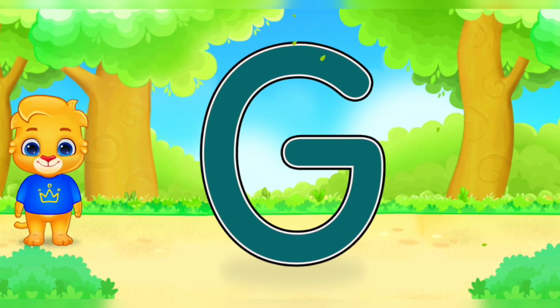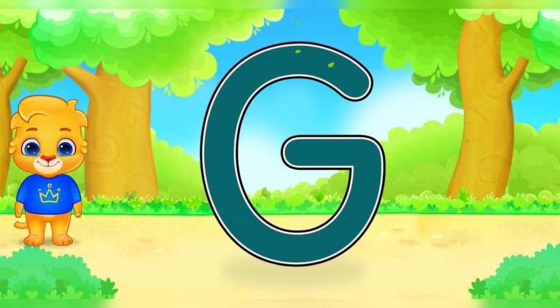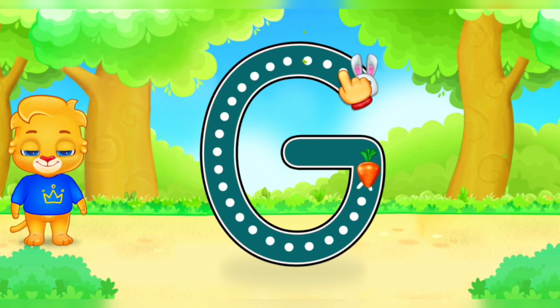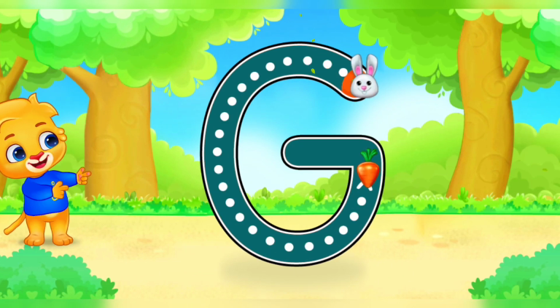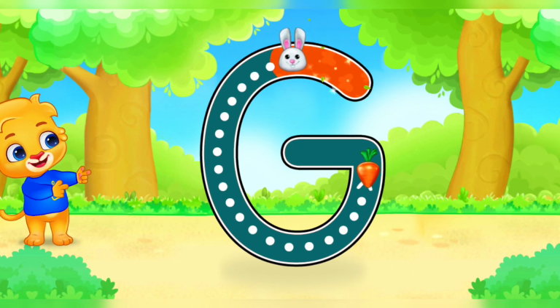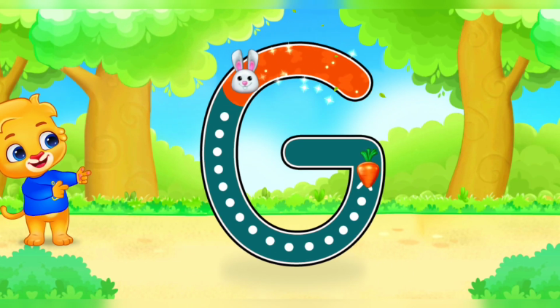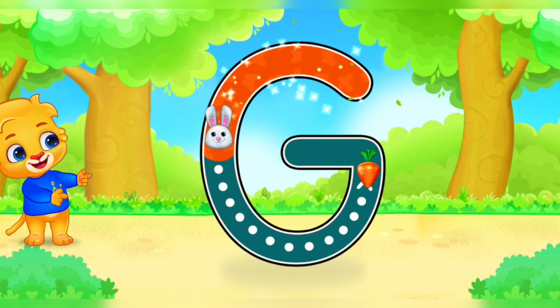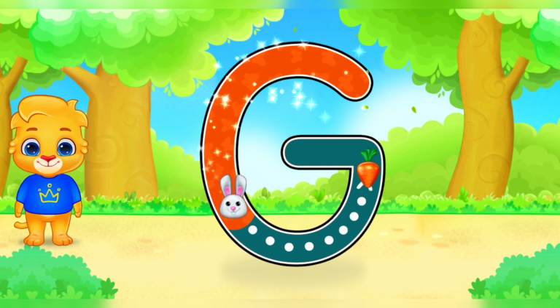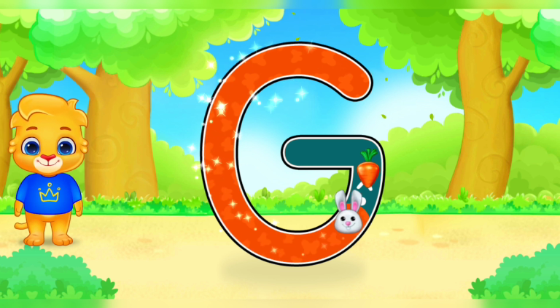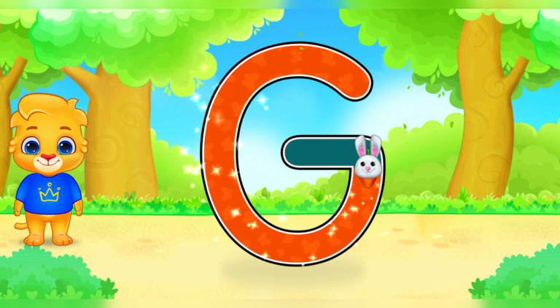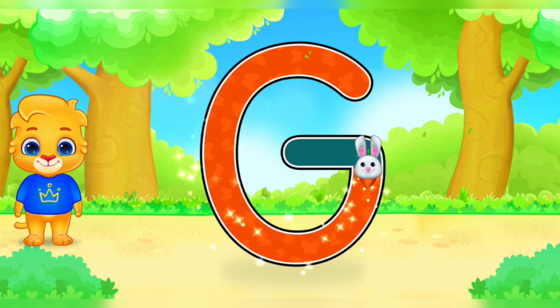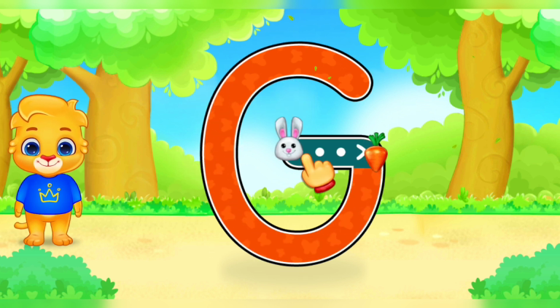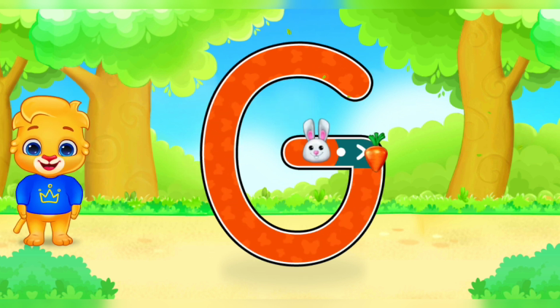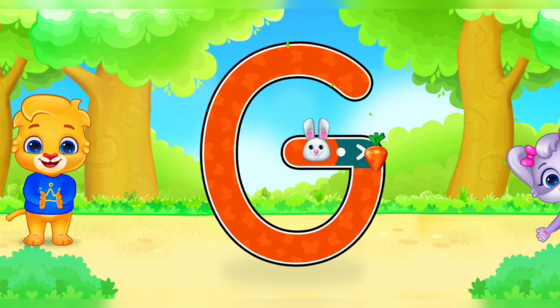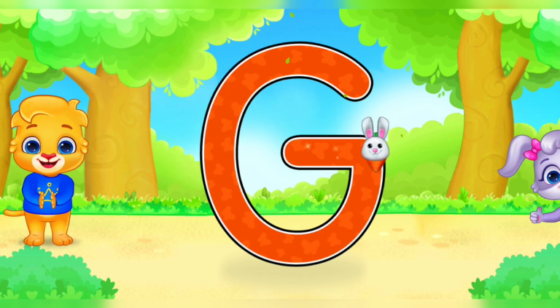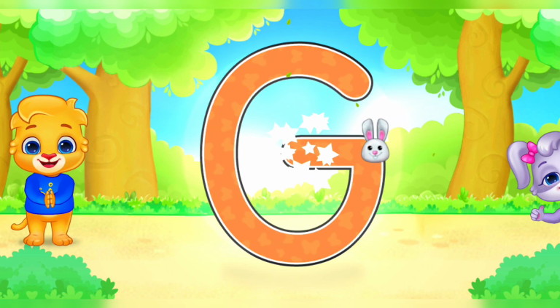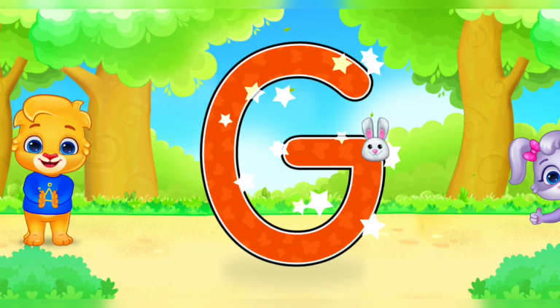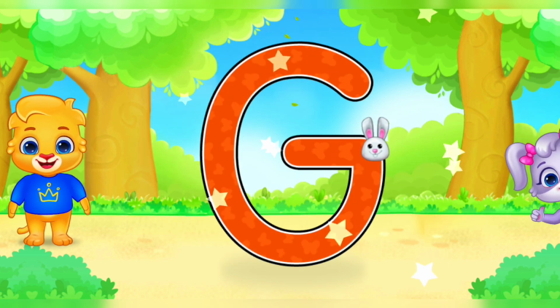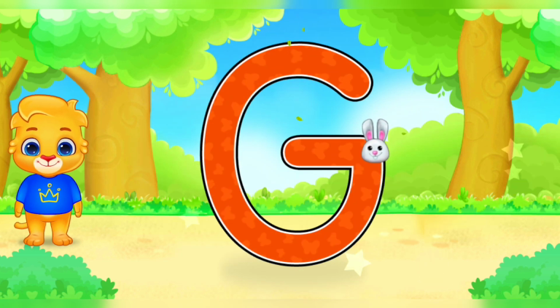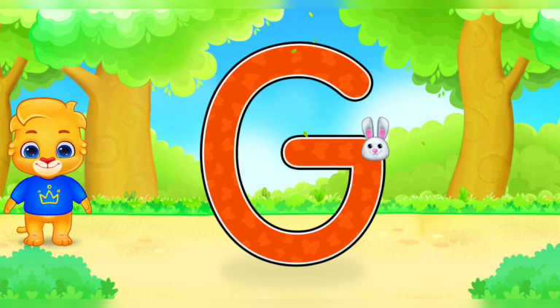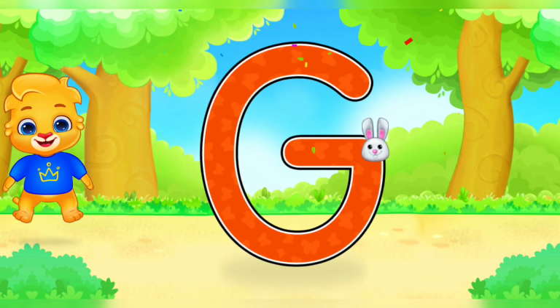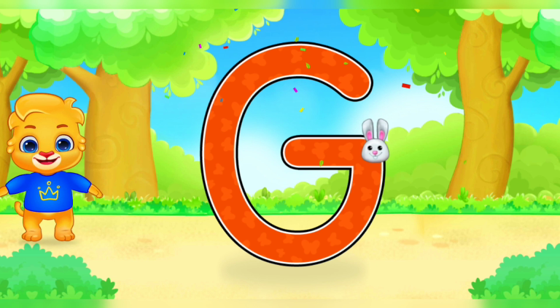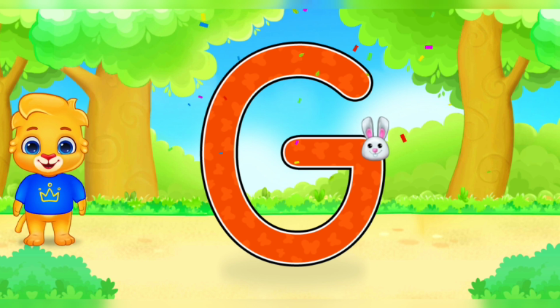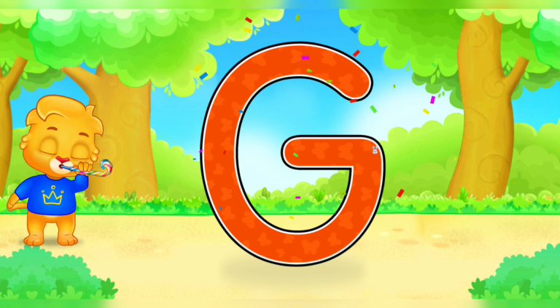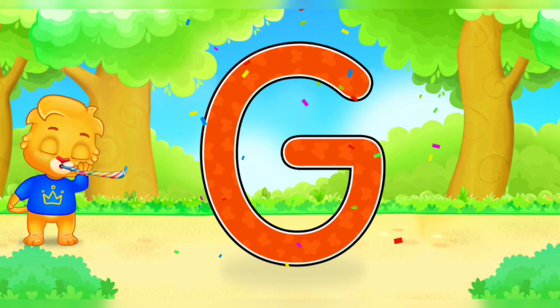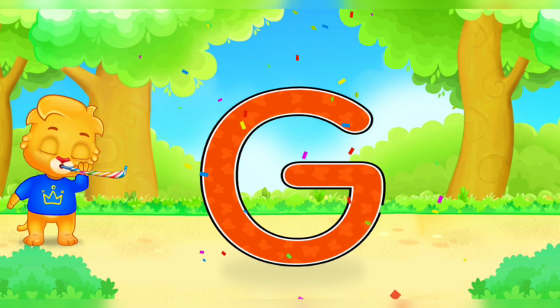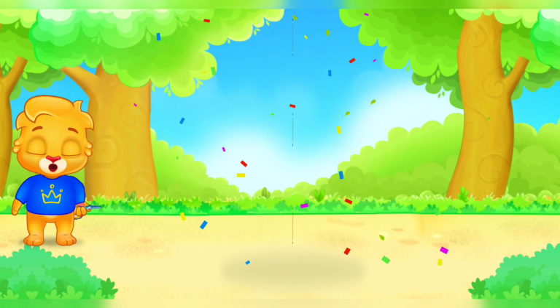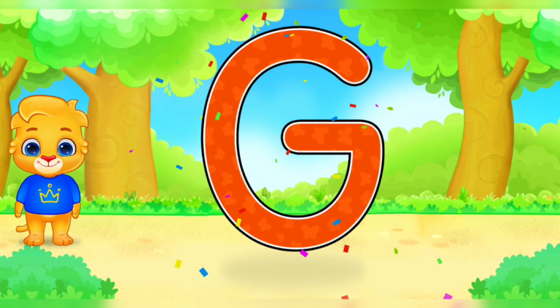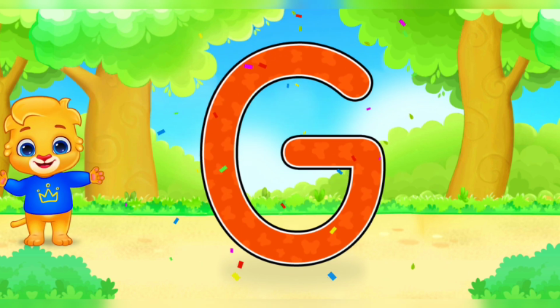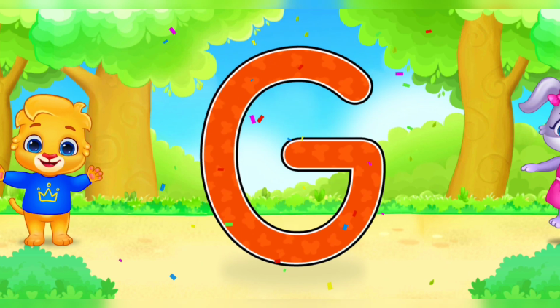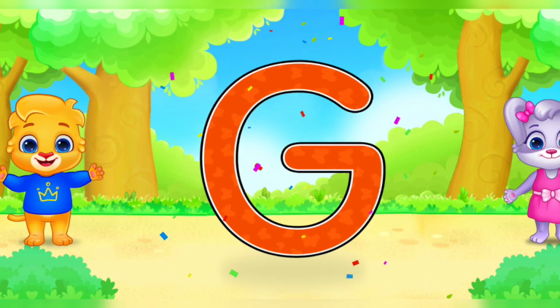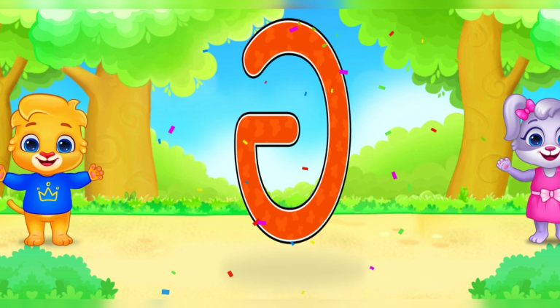G. G. G. G. Well done! Woohoo! G is for giraffe.